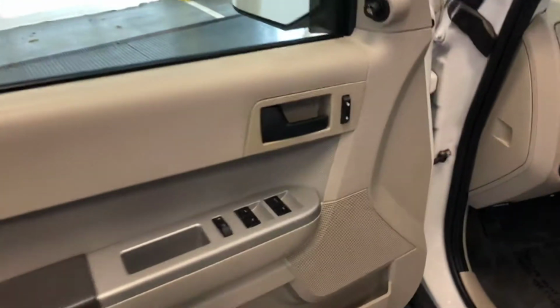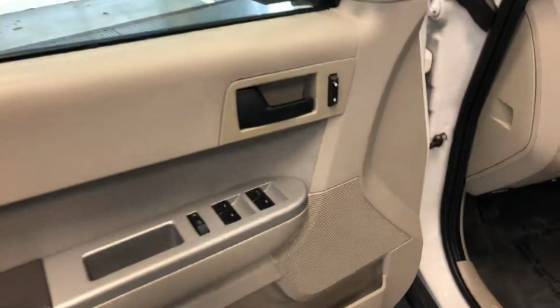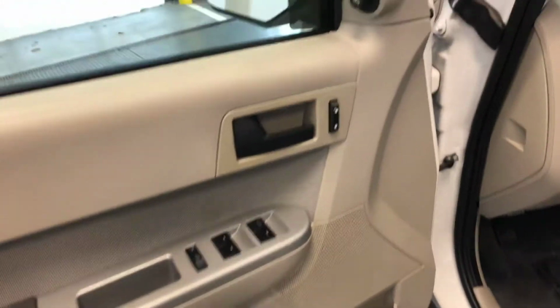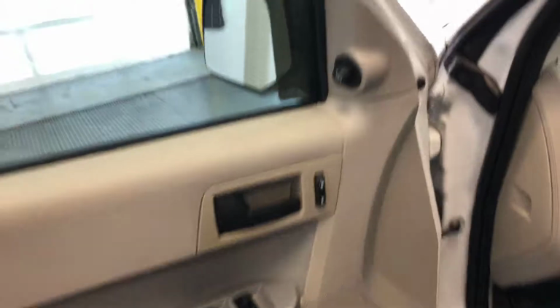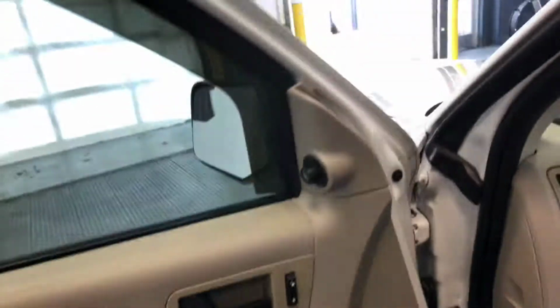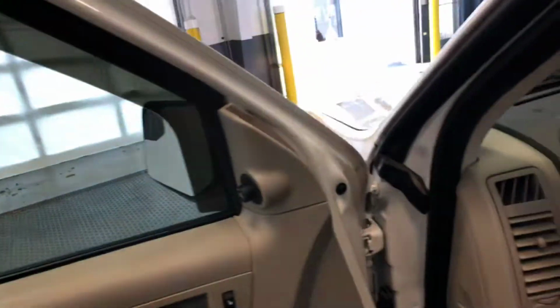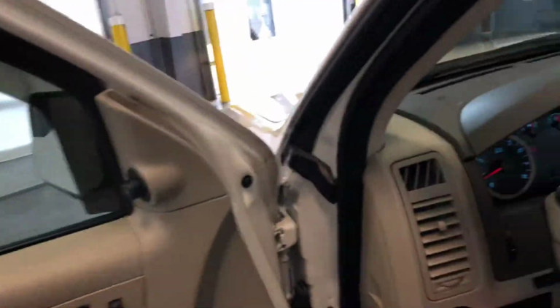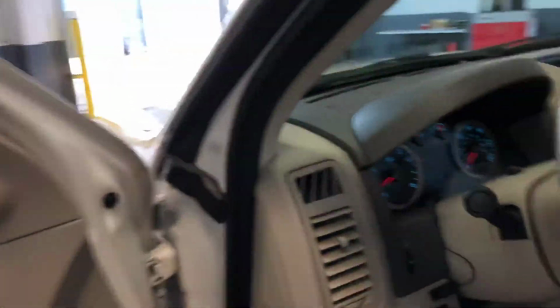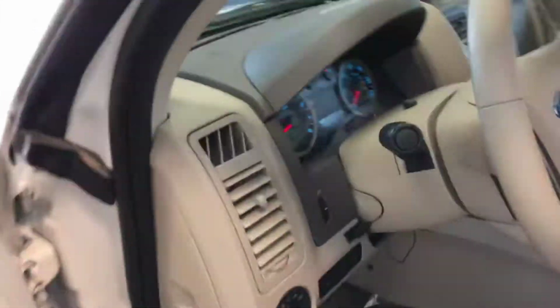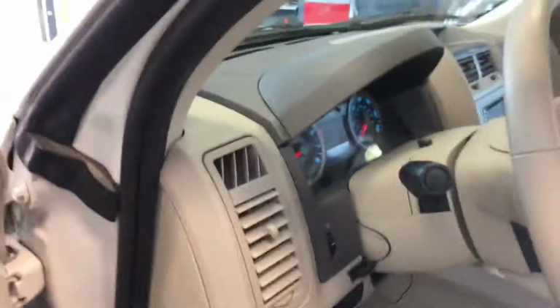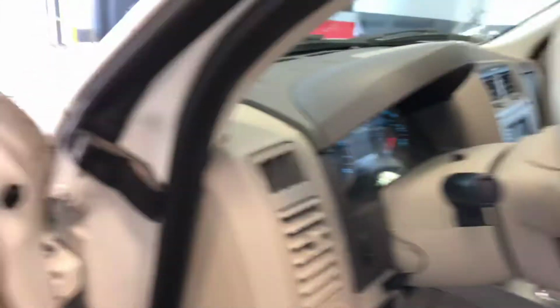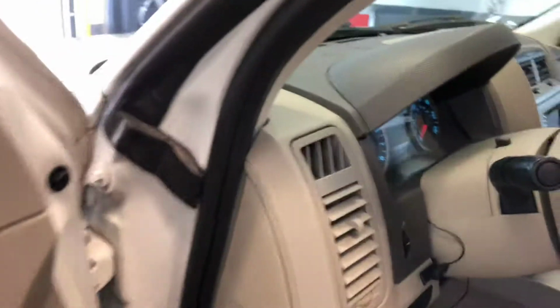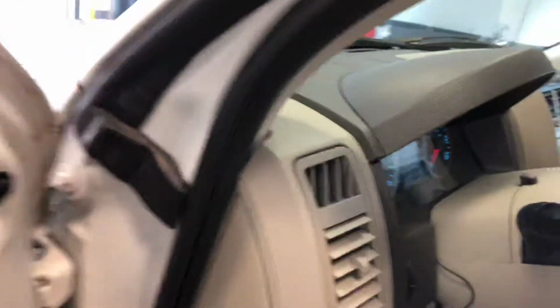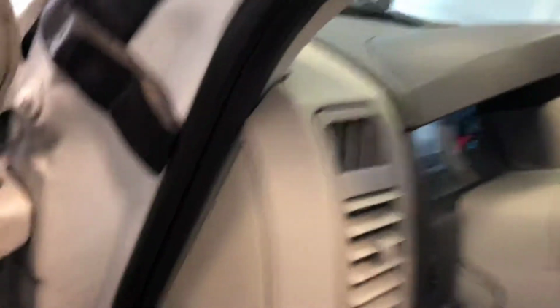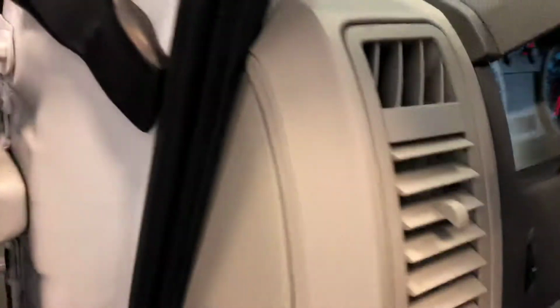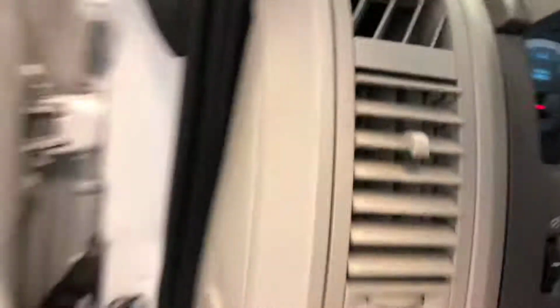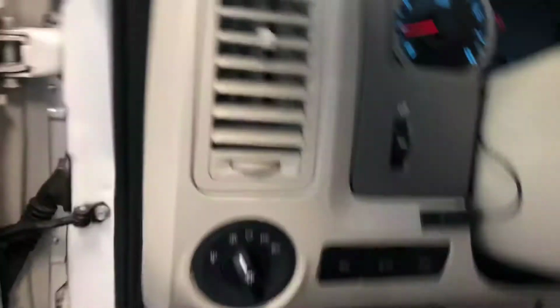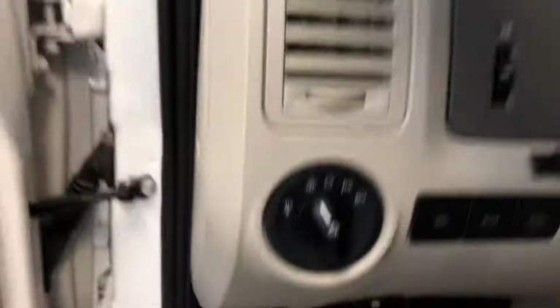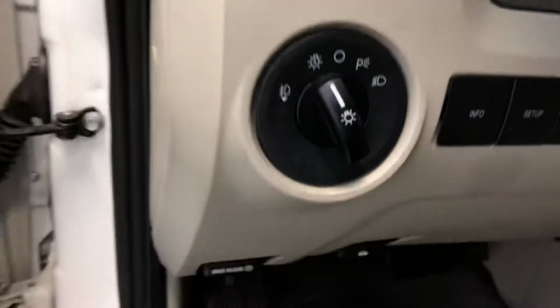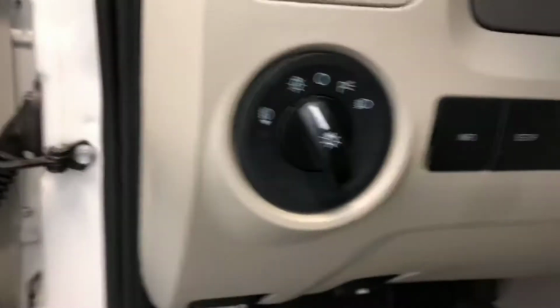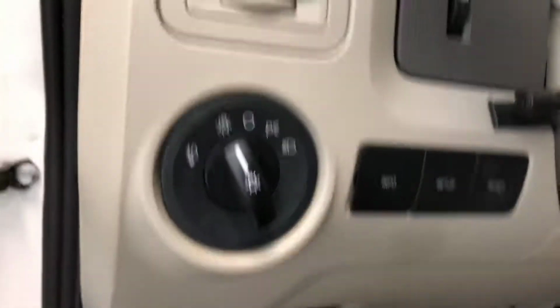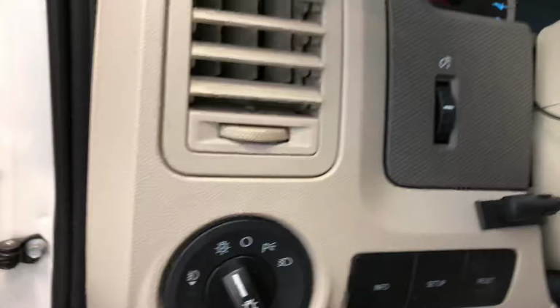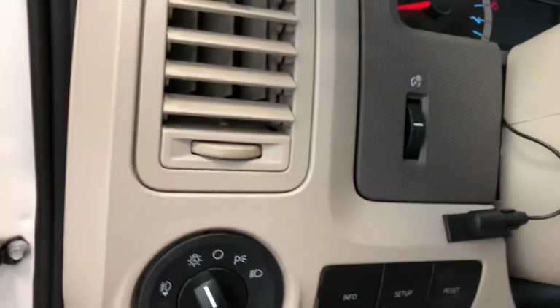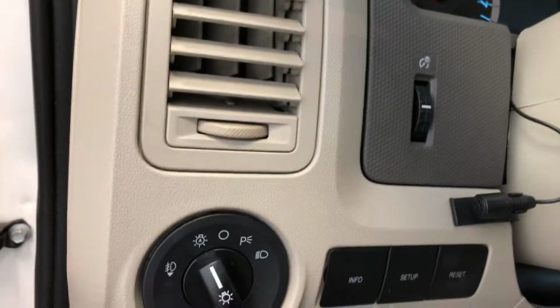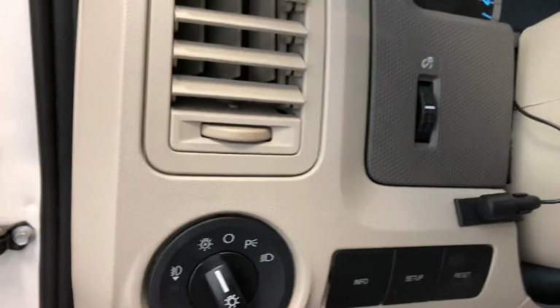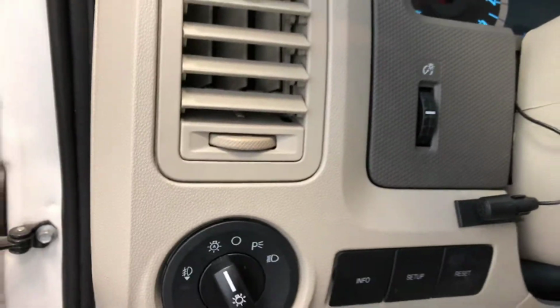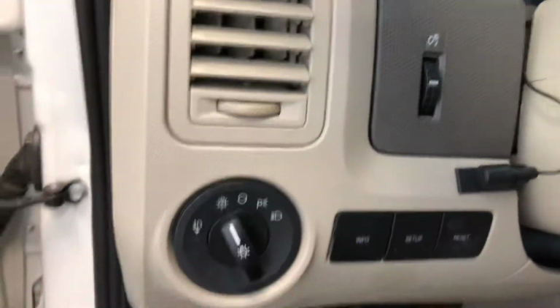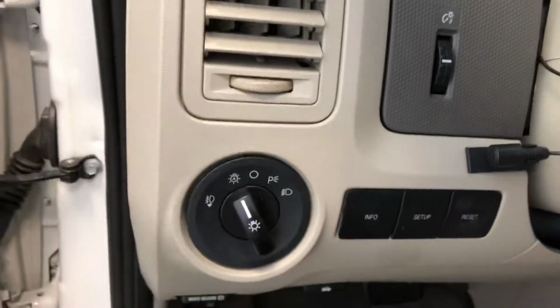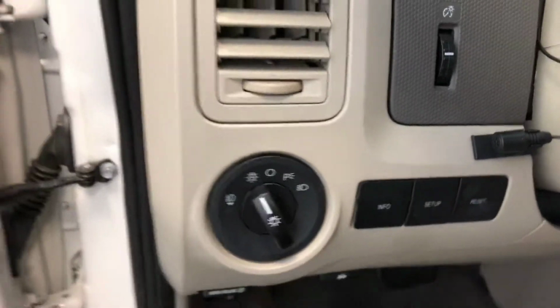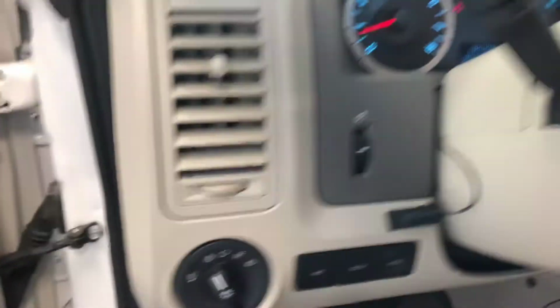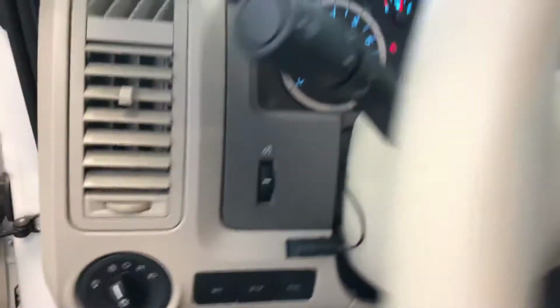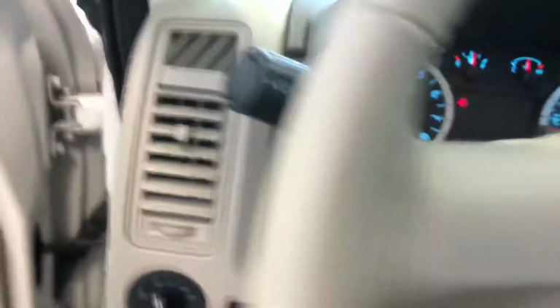Power windows, power locks, power mirrors, cruise control. It also has fog lights with a dedicated switch.